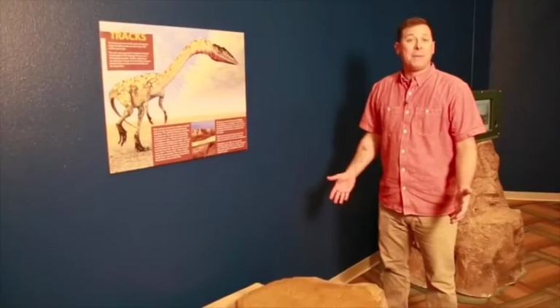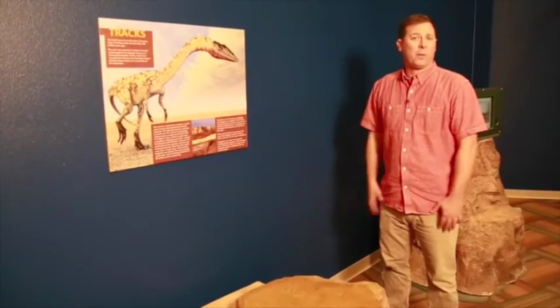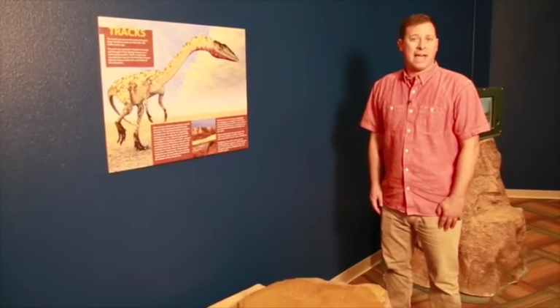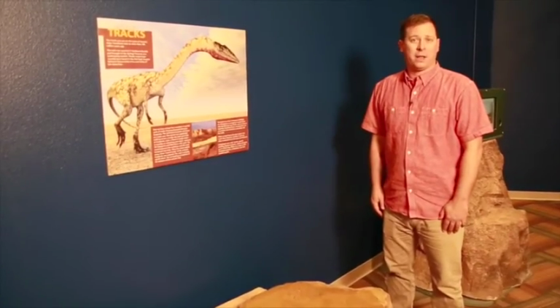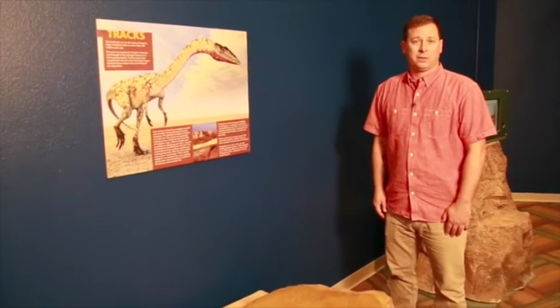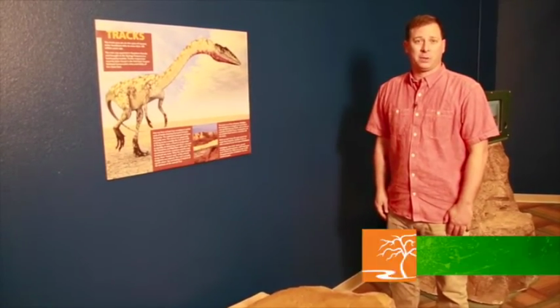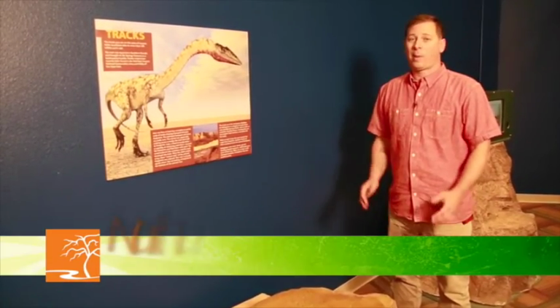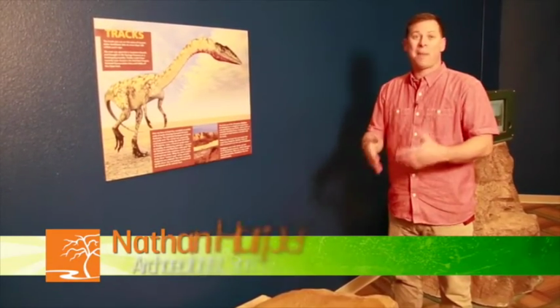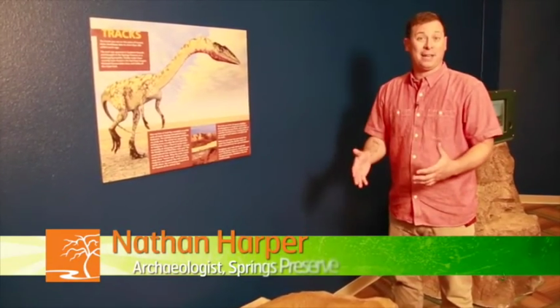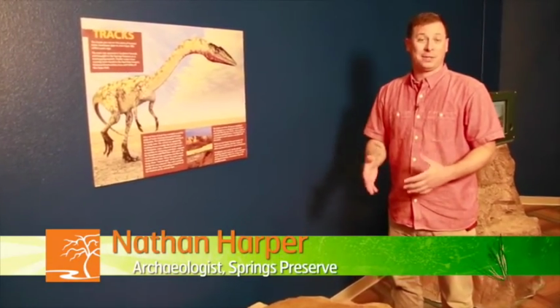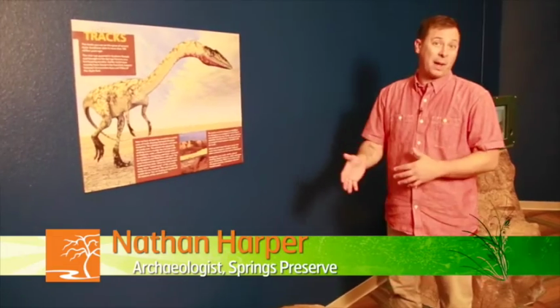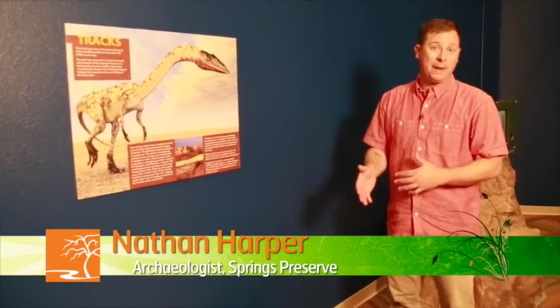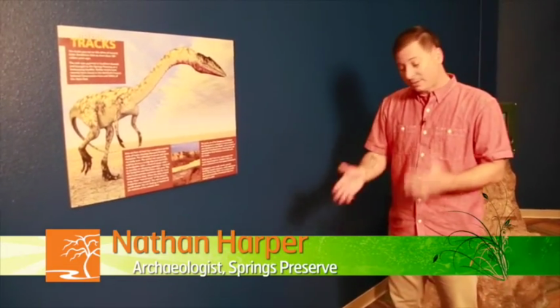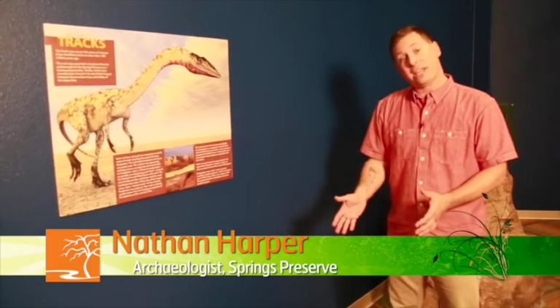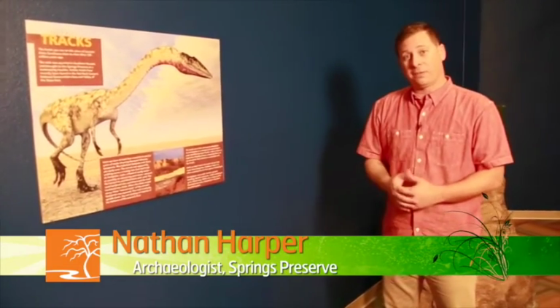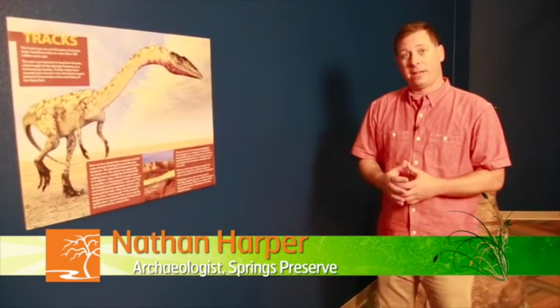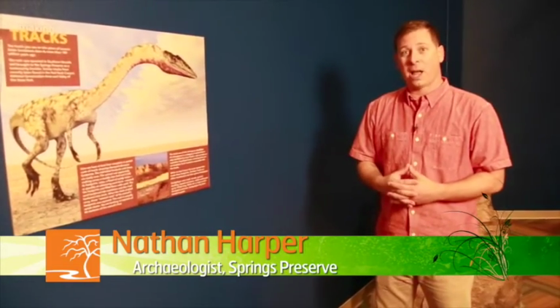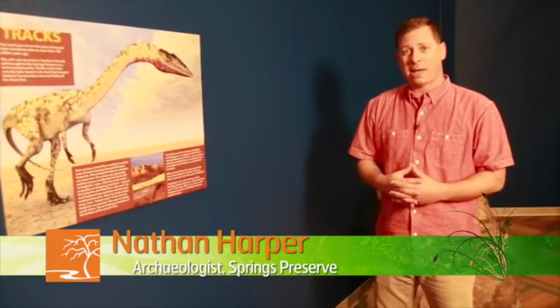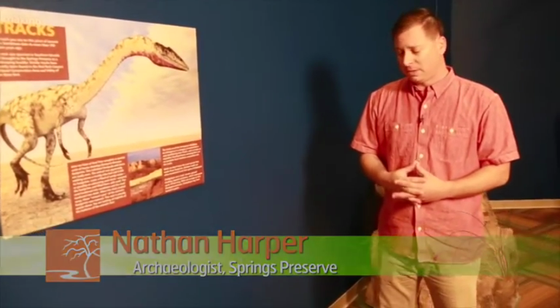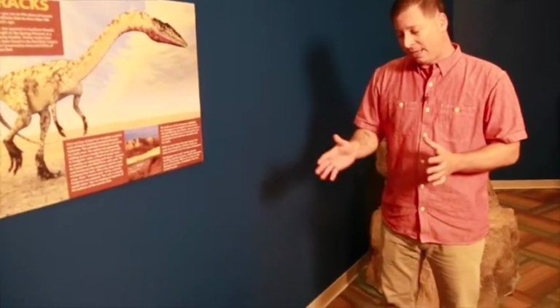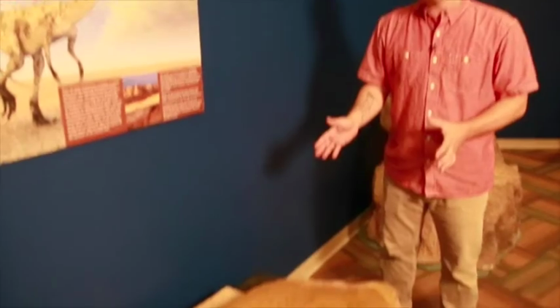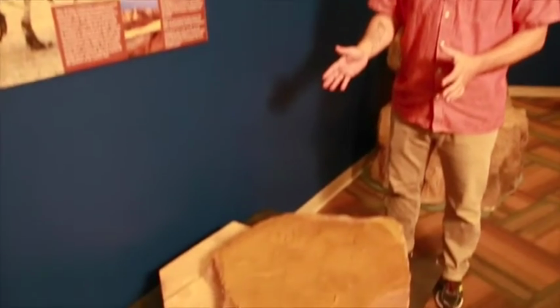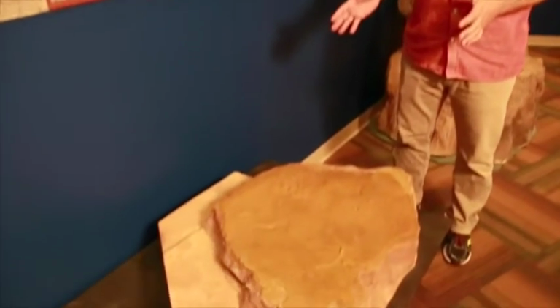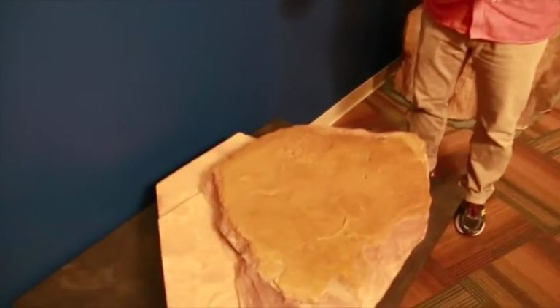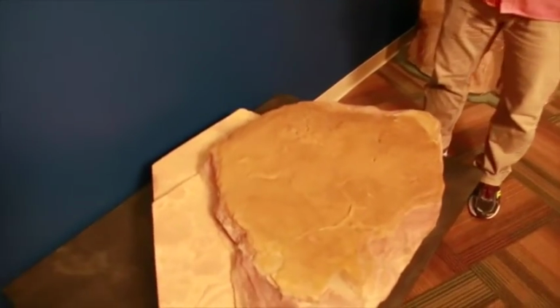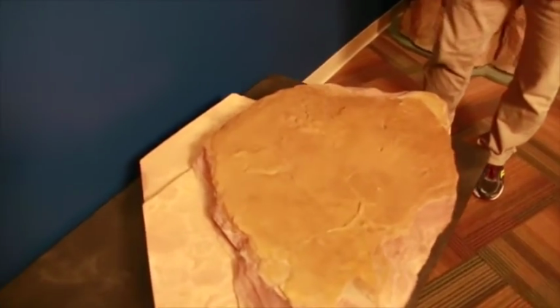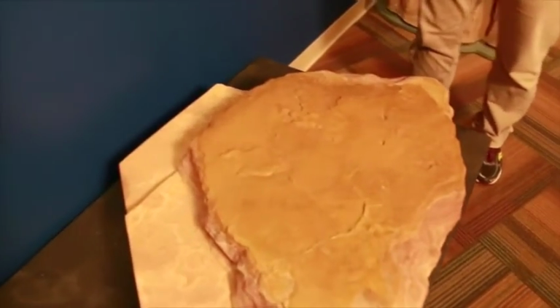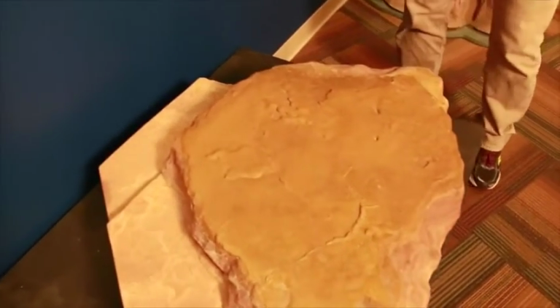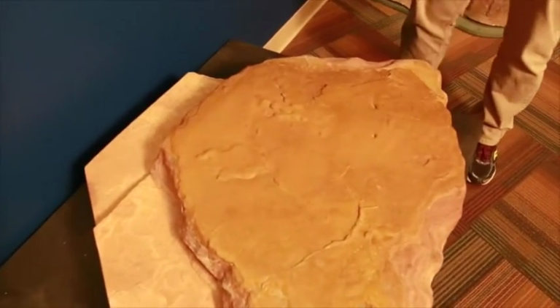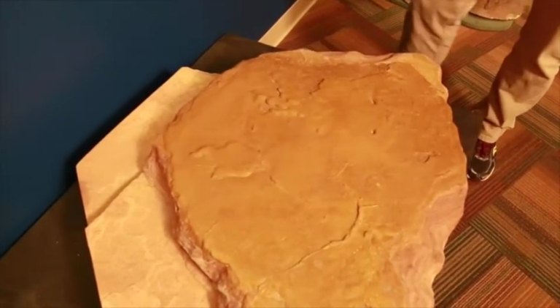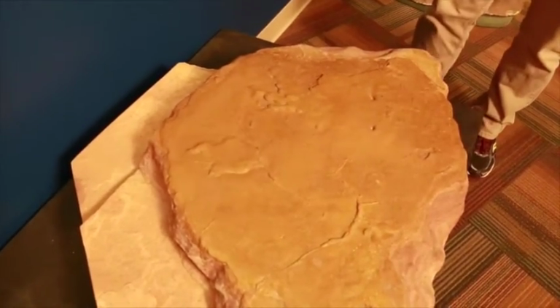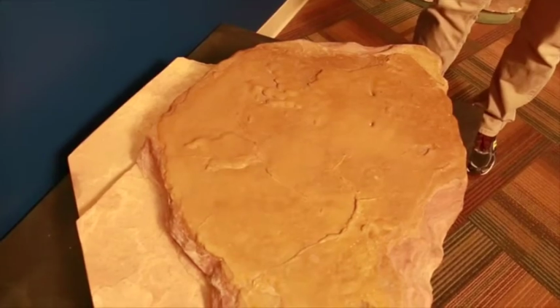Hi, I'm Nathan Harper. I'm the staff archaeologist here at the Springs Preserve, and when I'm not finding things left behind by people, sometimes I get lucky enough to find things left behind by dinosaurs. Here at the Springs Preserve, we found on one of our landscape boulders some dinosaur tracks dating to 180 million years ago.